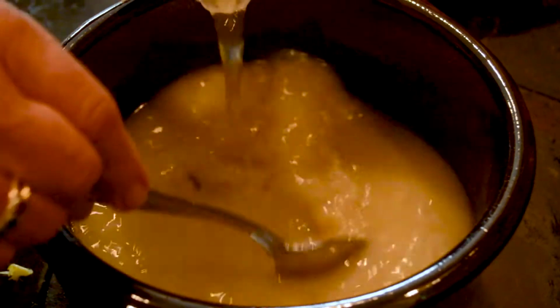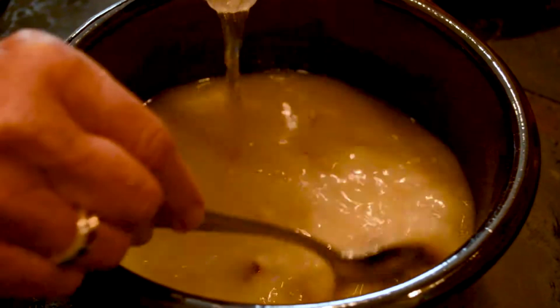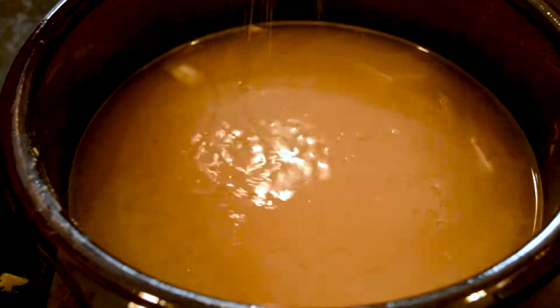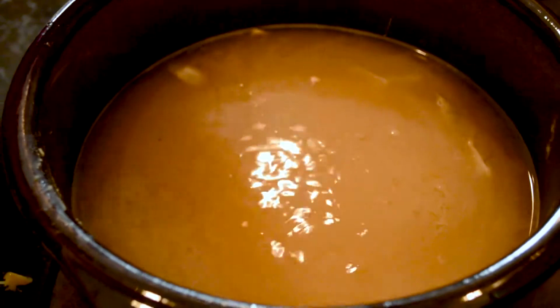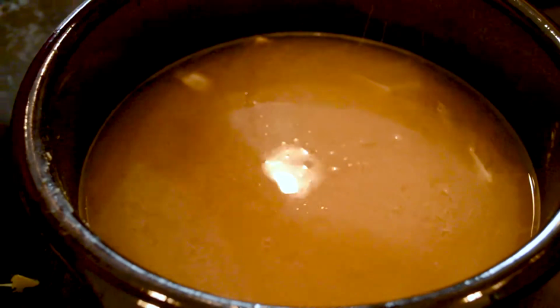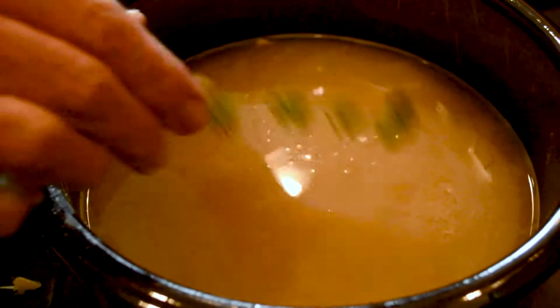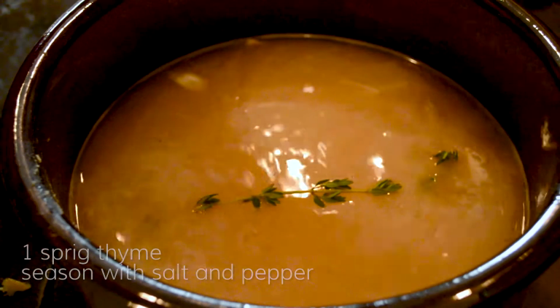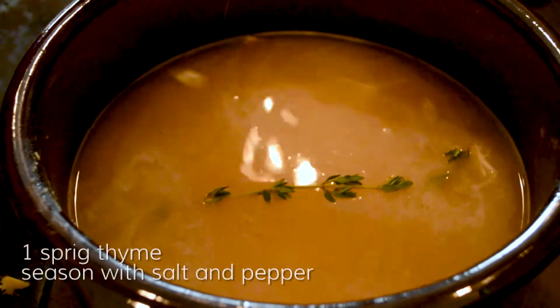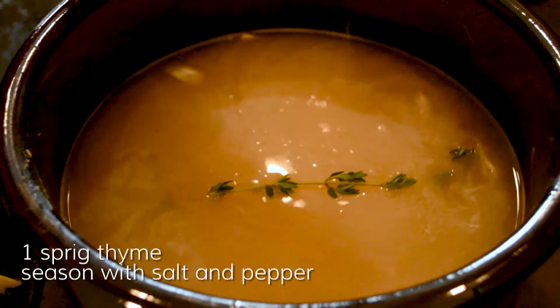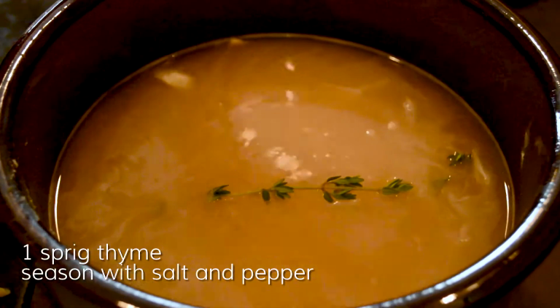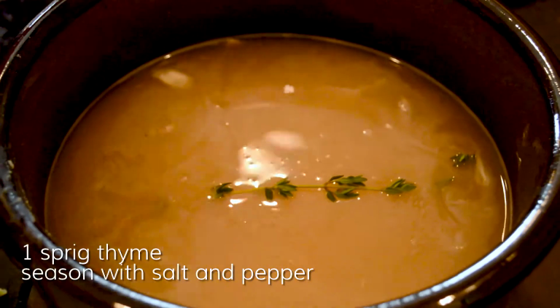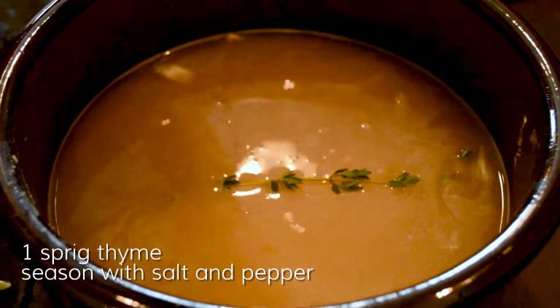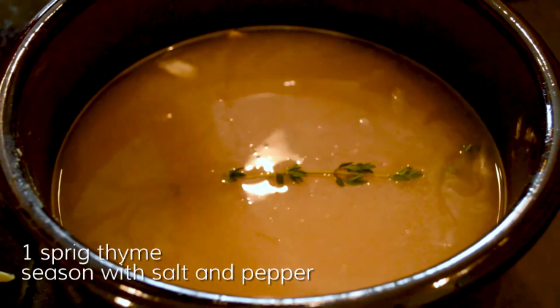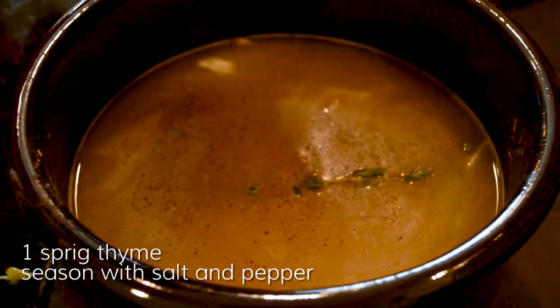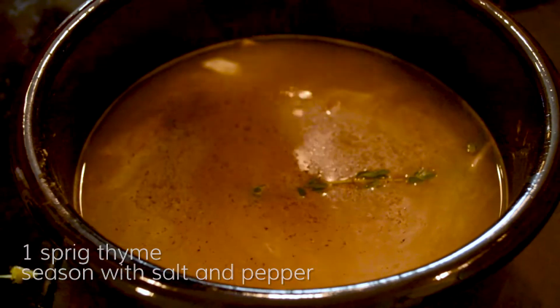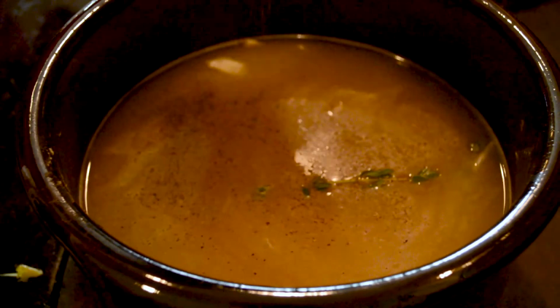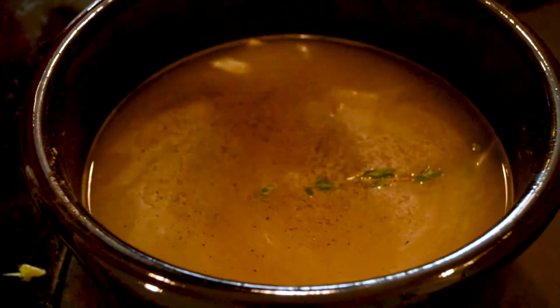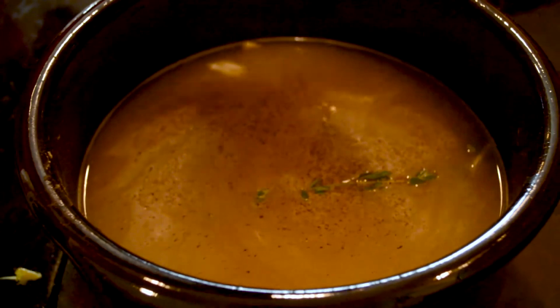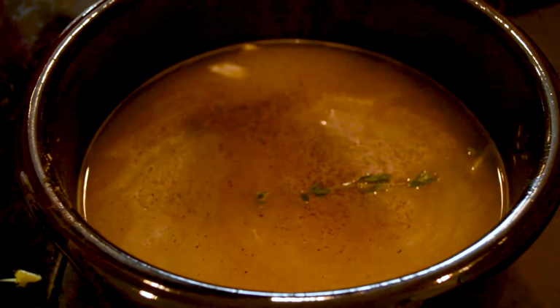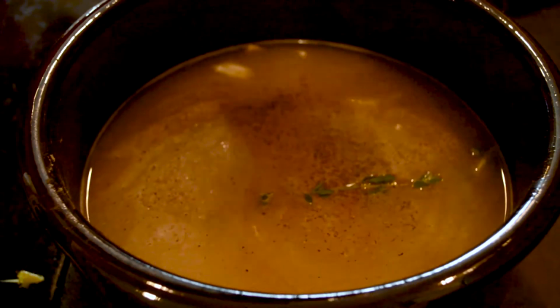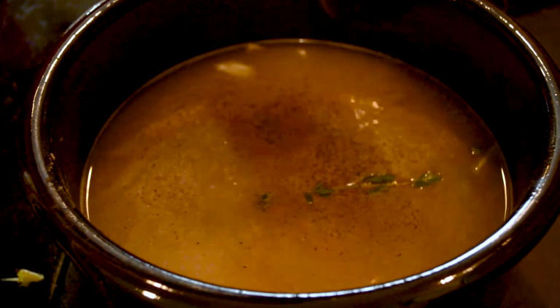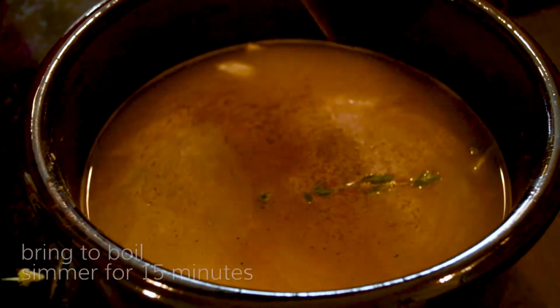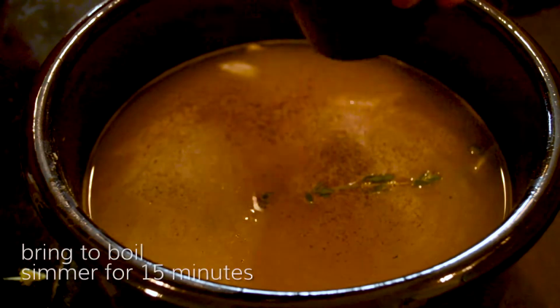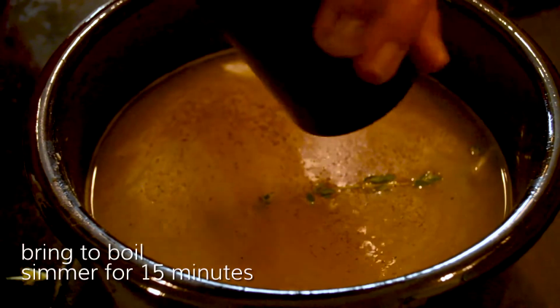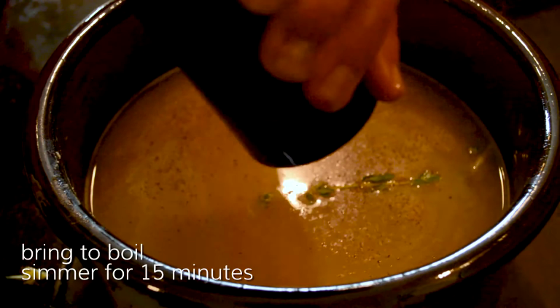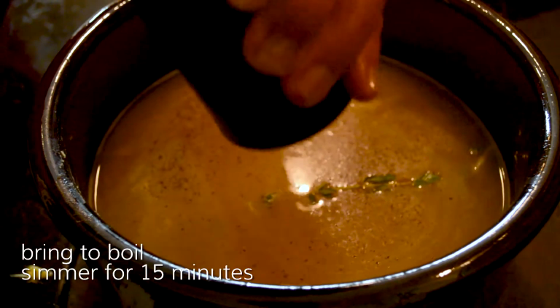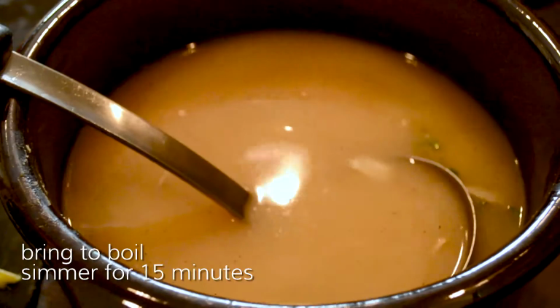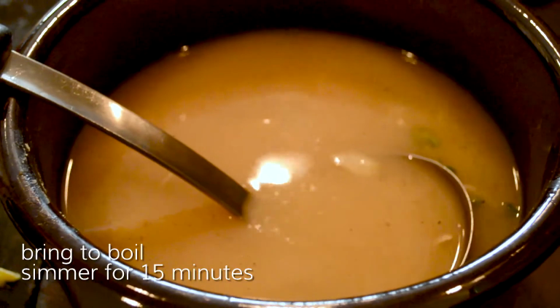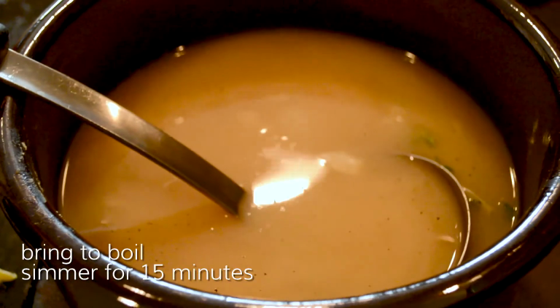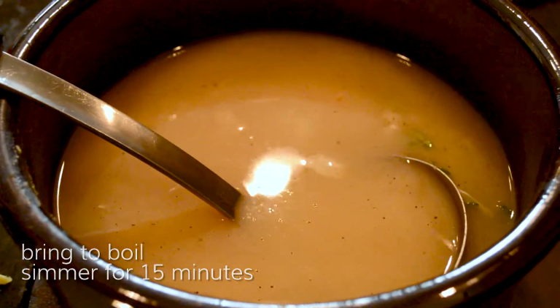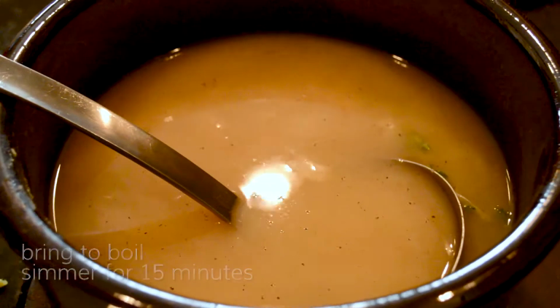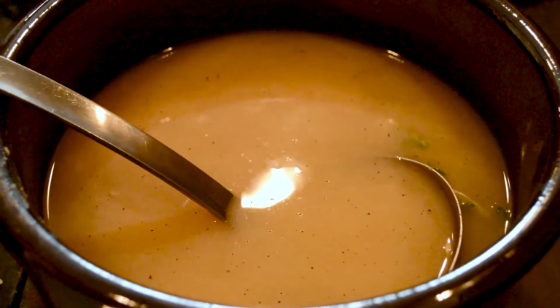Start adding a sprig of thyme, seasoned with salt and pepper. Always be liberal with the salt and pepper. Bring it to a boil and simmer for 15 minutes.